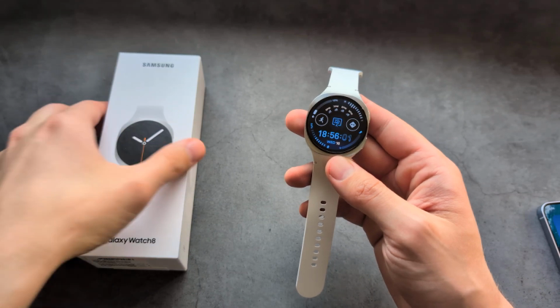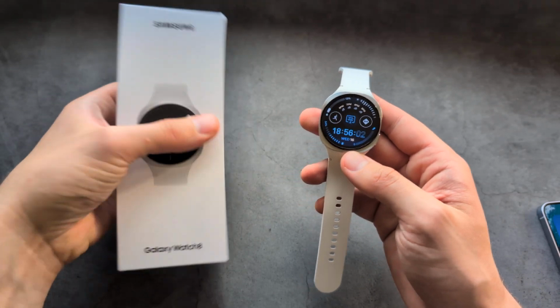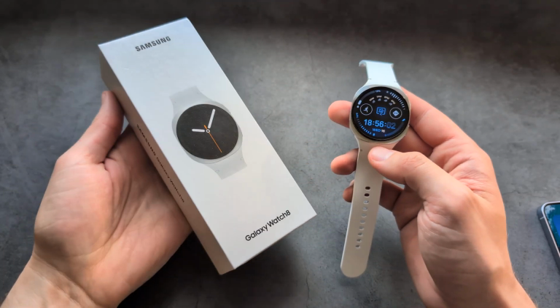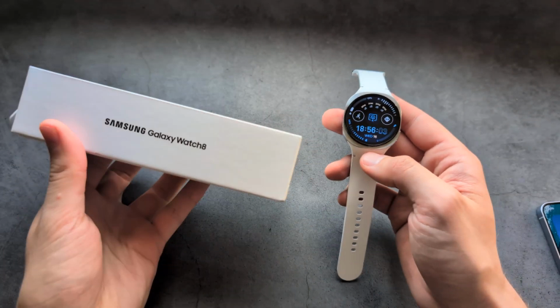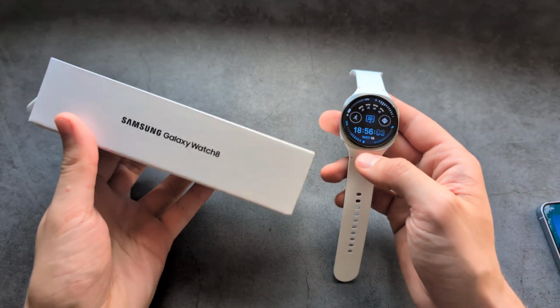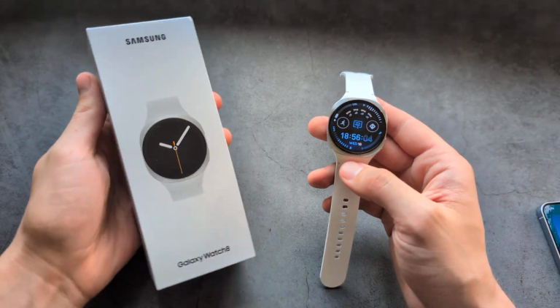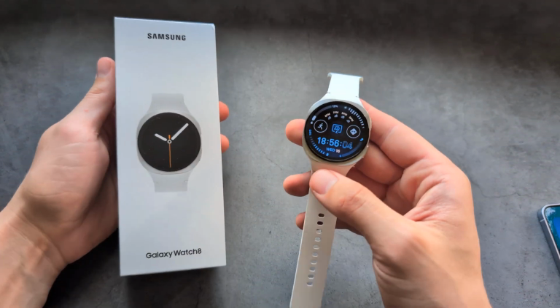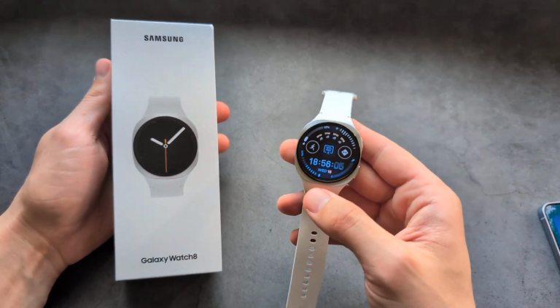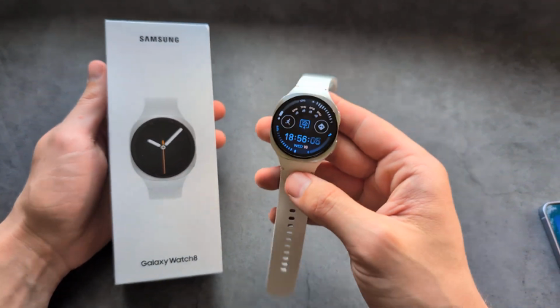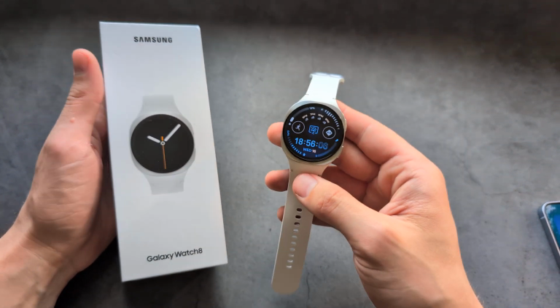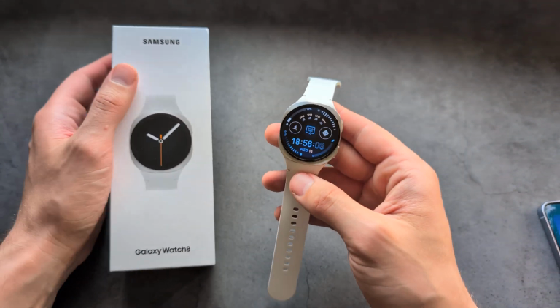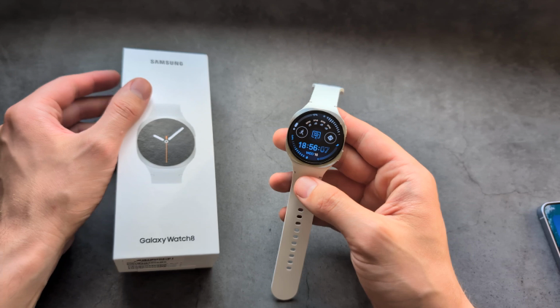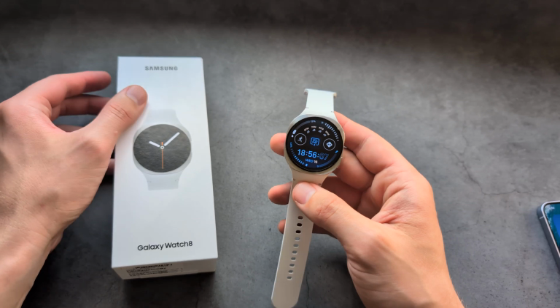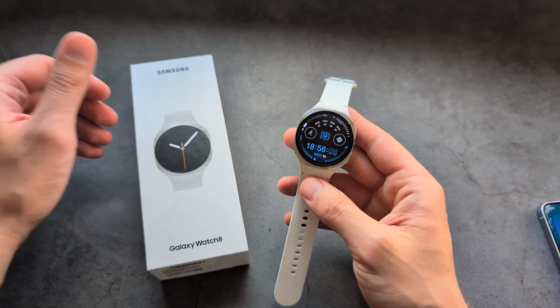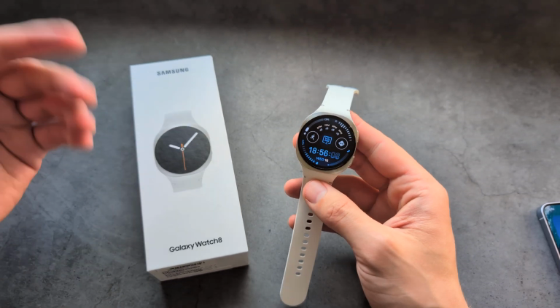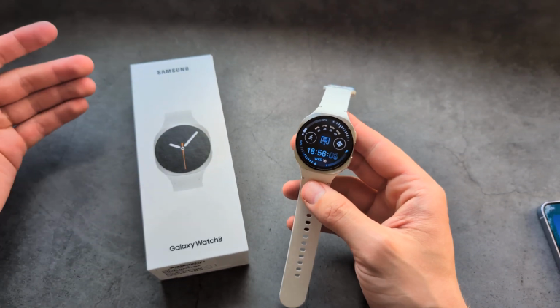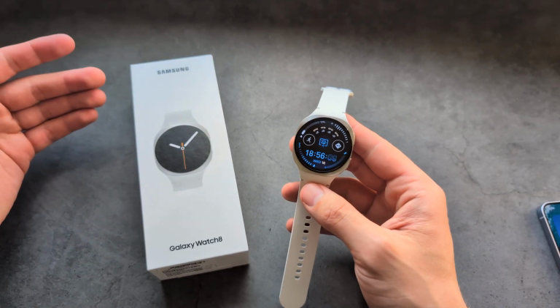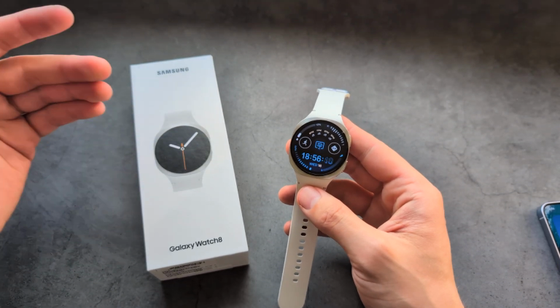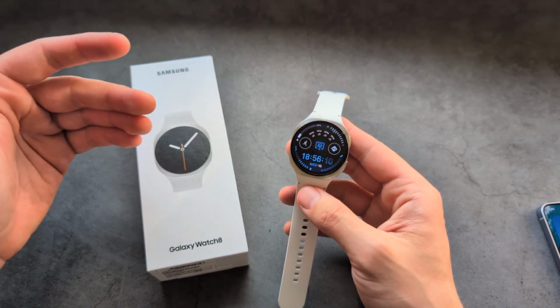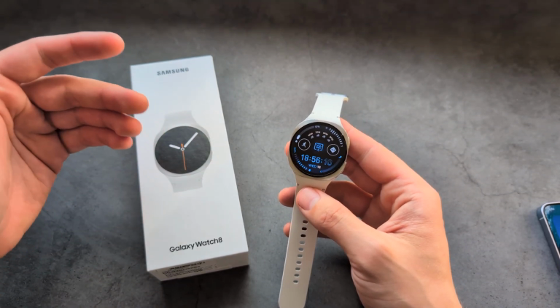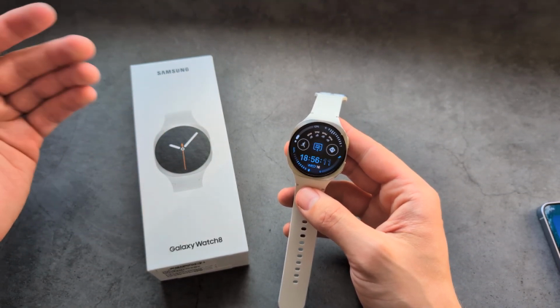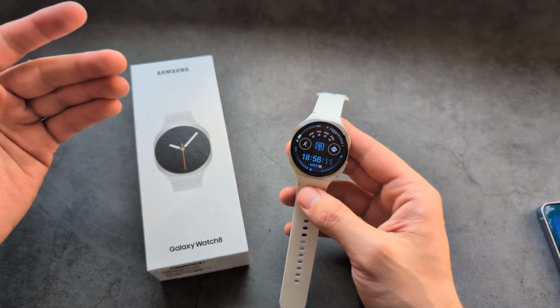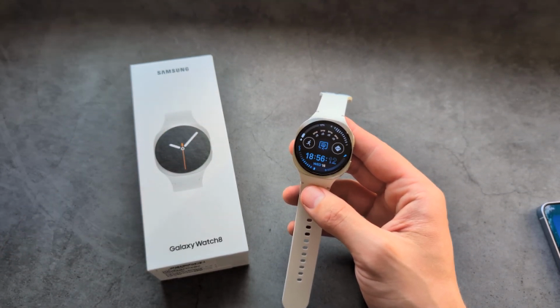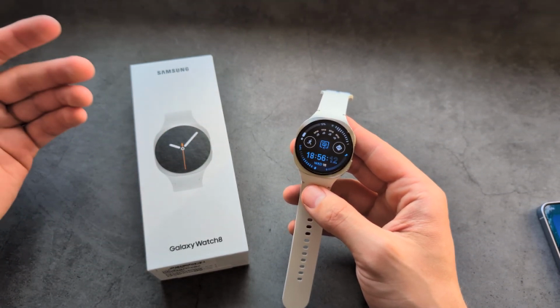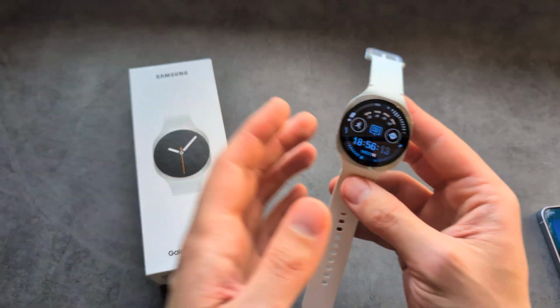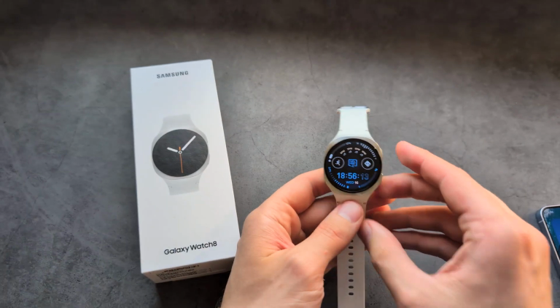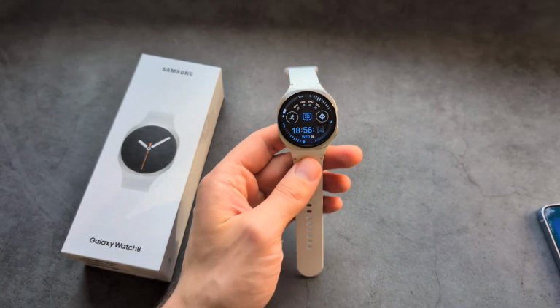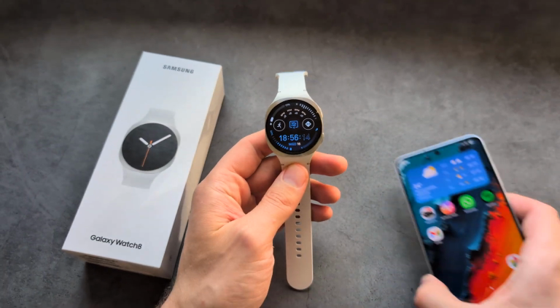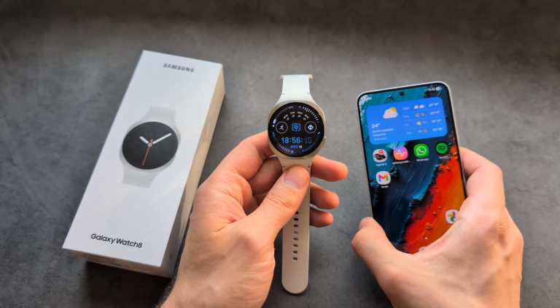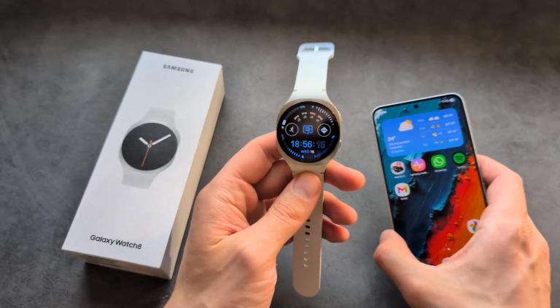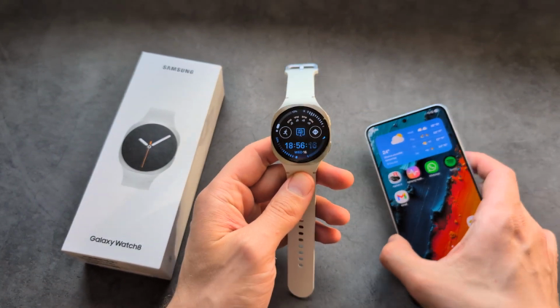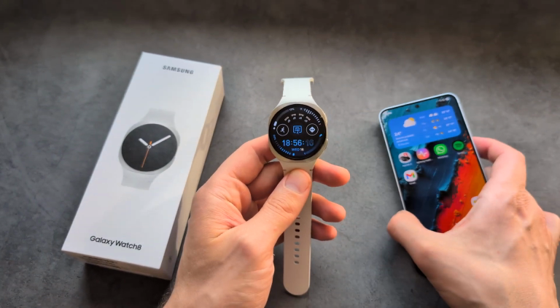Are you wondering if the Samsung Galaxy Watch 8 can detect sleep apnea? I have some great news. If you live in one of the supported countries where this feature is approved, and you pair this watch with a Samsung phone, you can actually measure it.